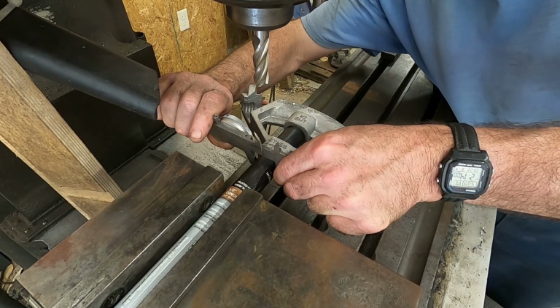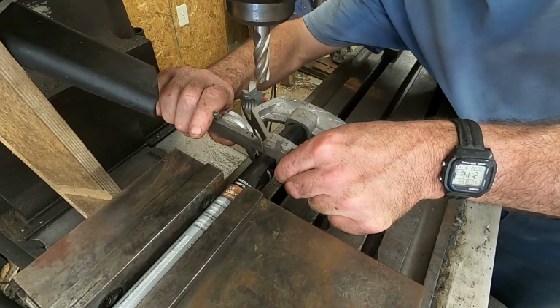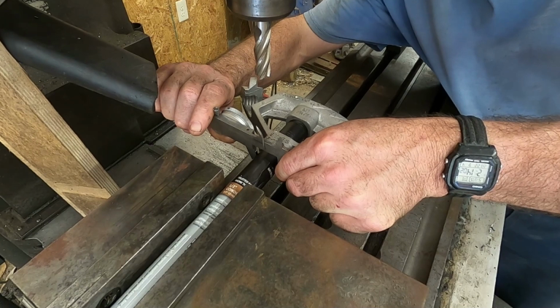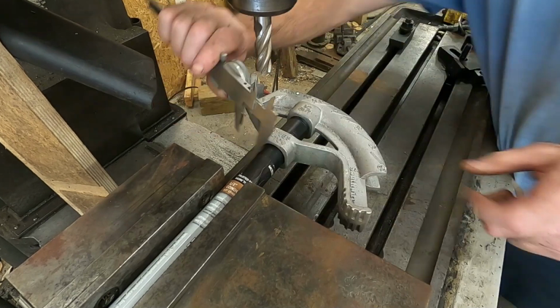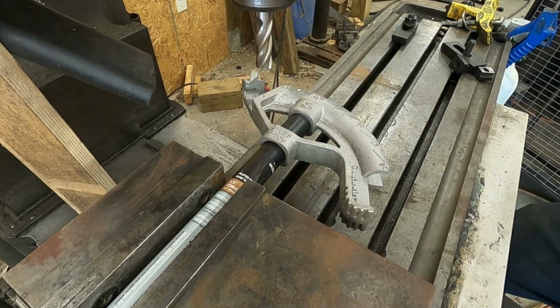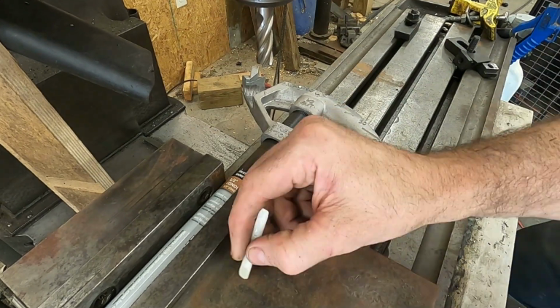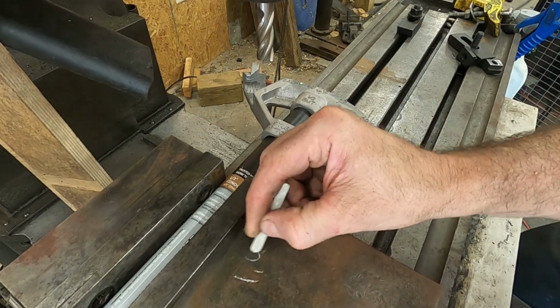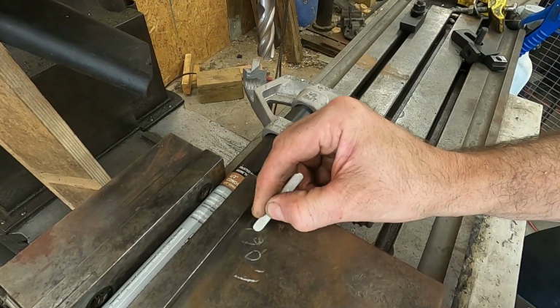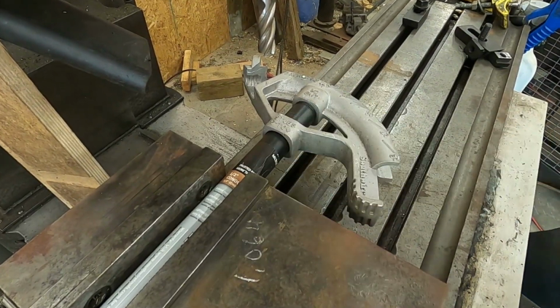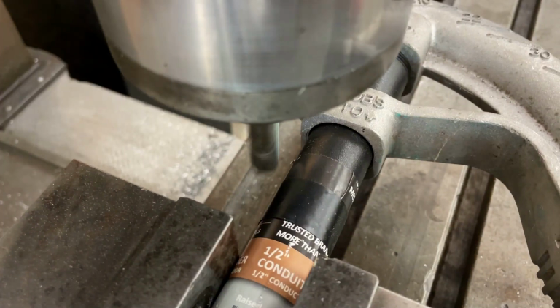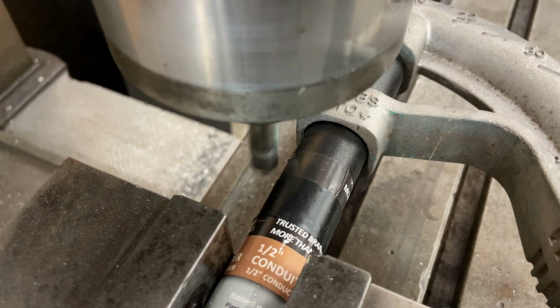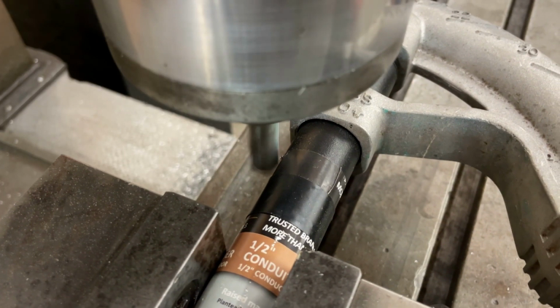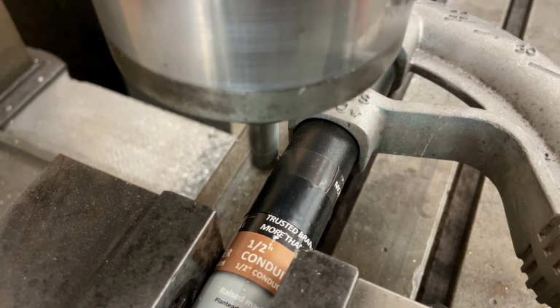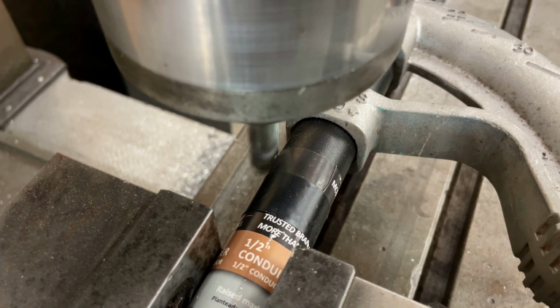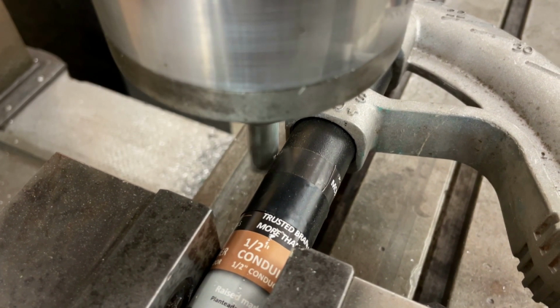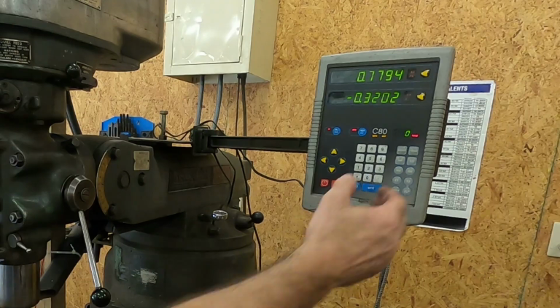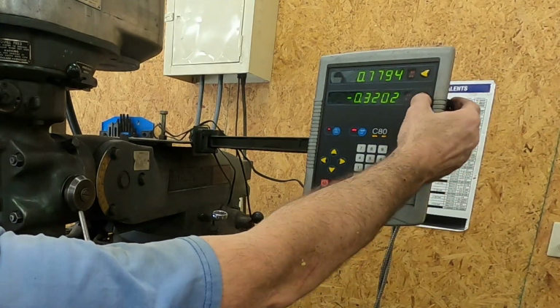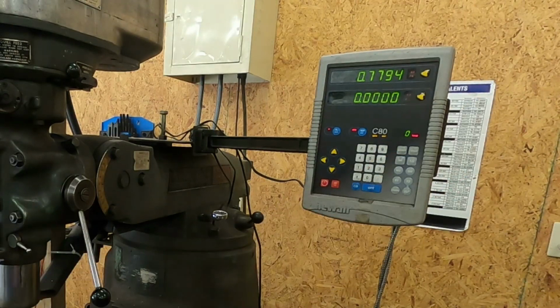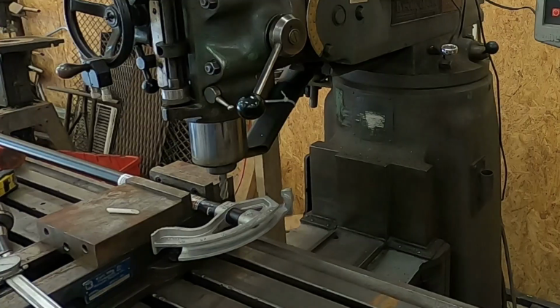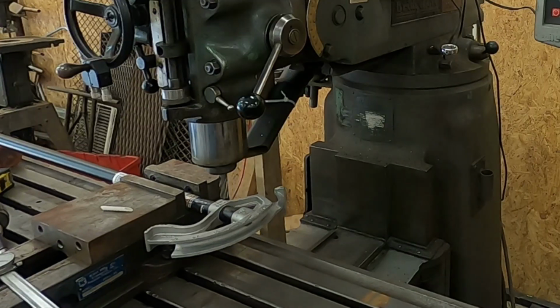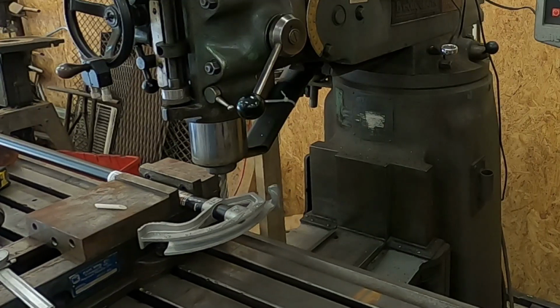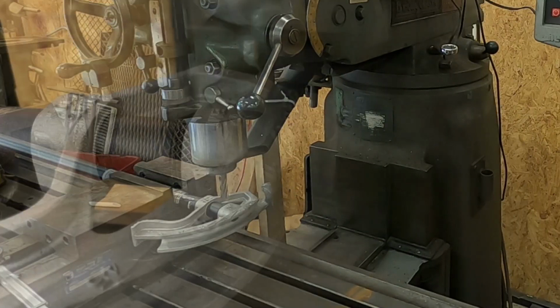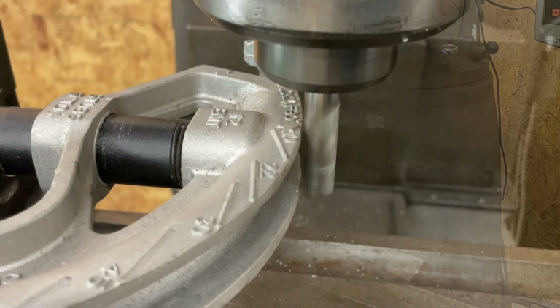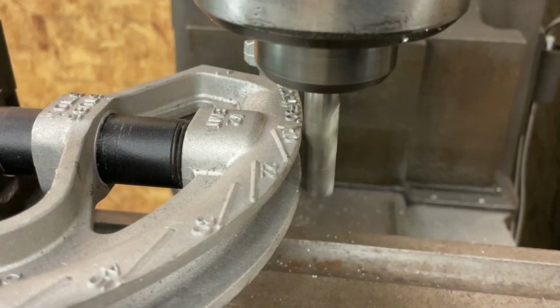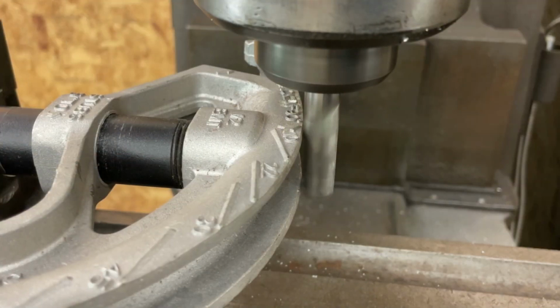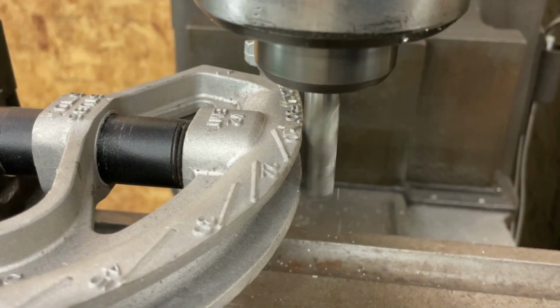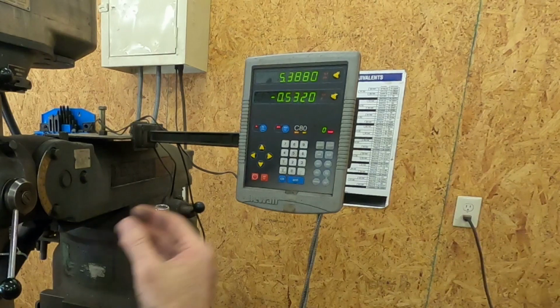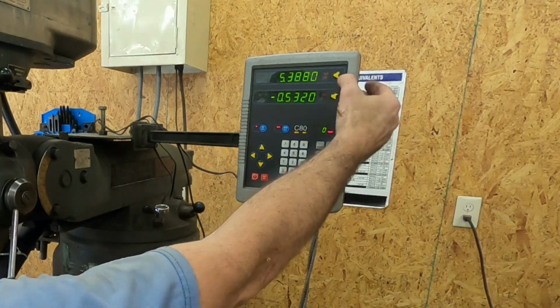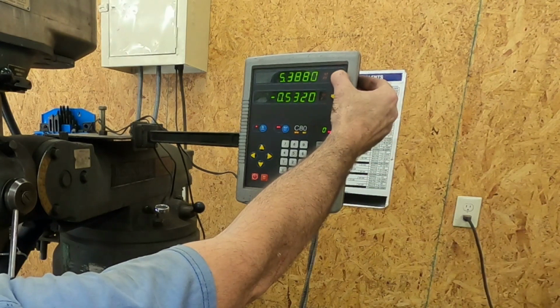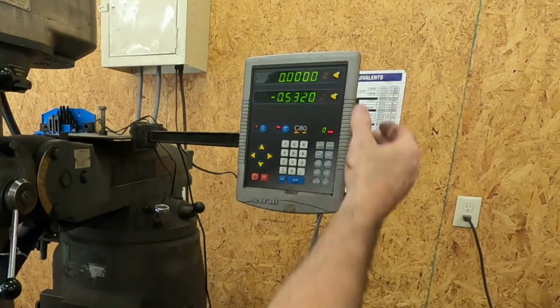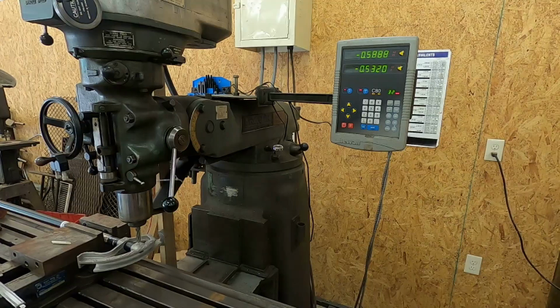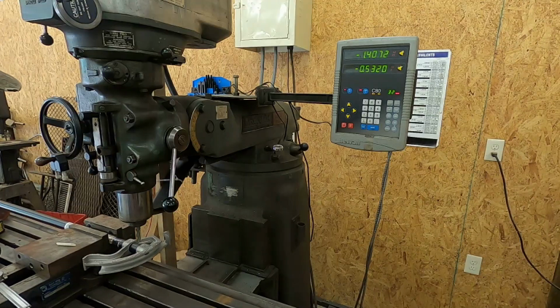Hey guys, I'm Theobald Hedman. Welcome to Southern Ingenuity. Today I'm going to make a jig for bending an electrical conduit quickly and accurately. It's going to make it easier to bend multiple pieces to the same dimensions without having to measure each individual piece.